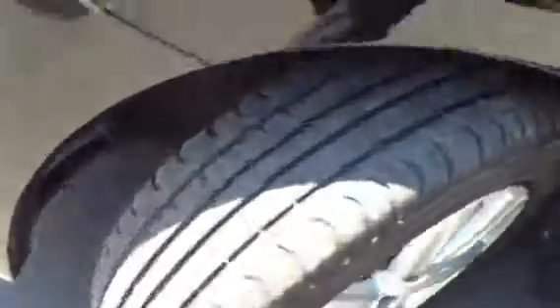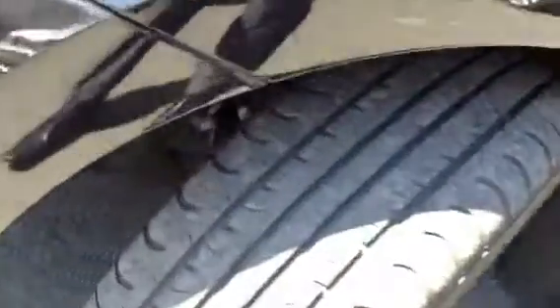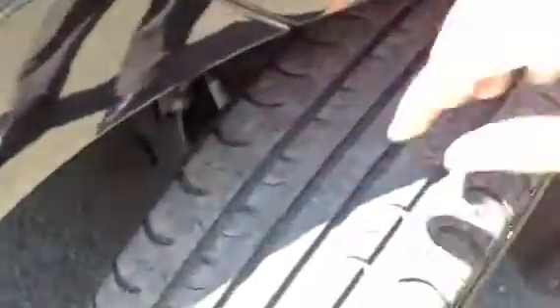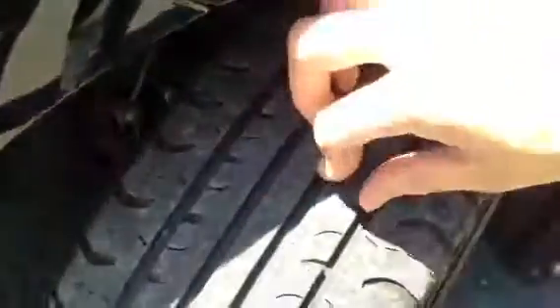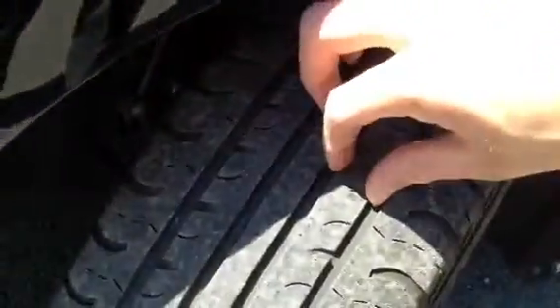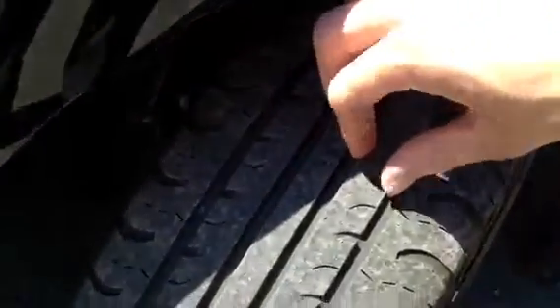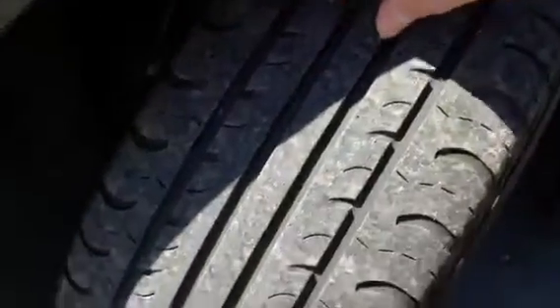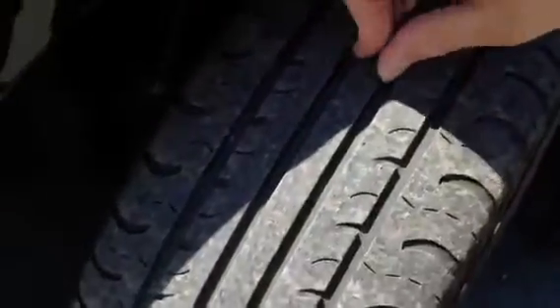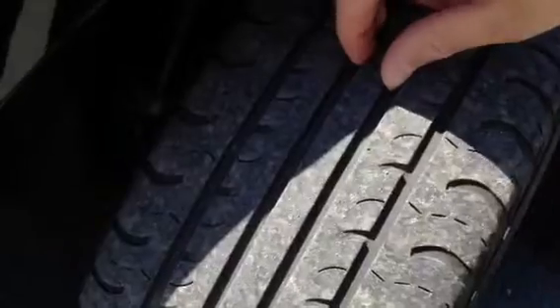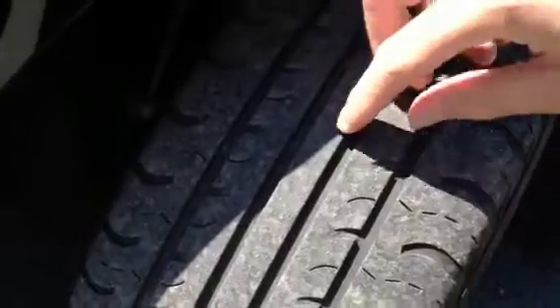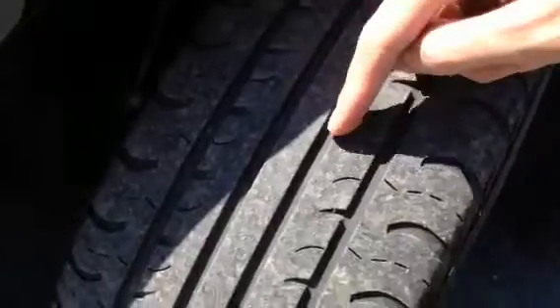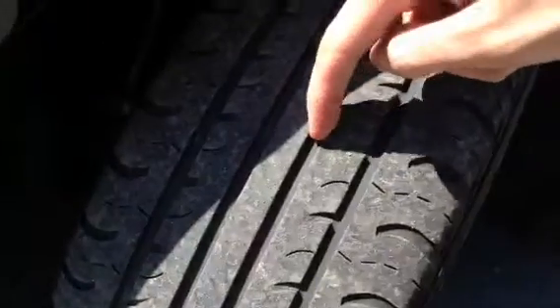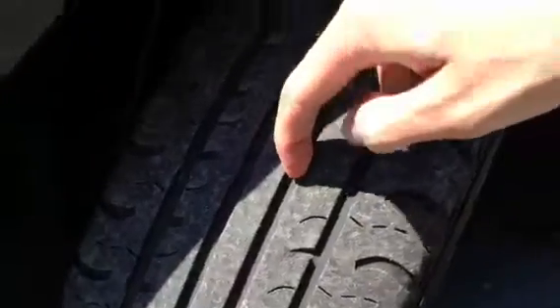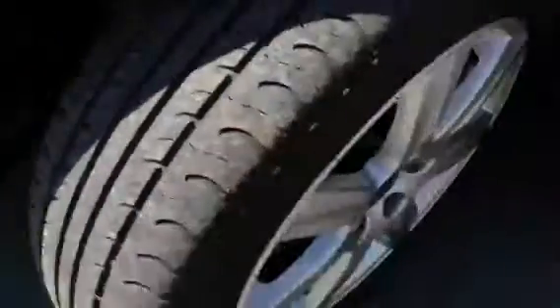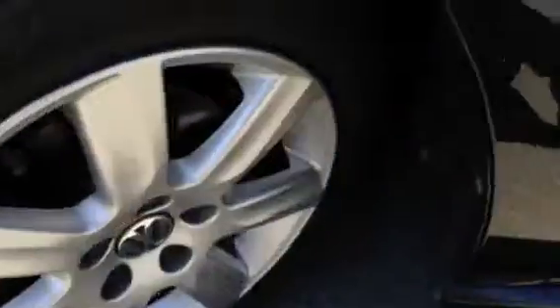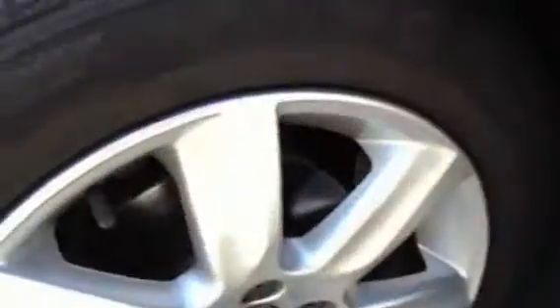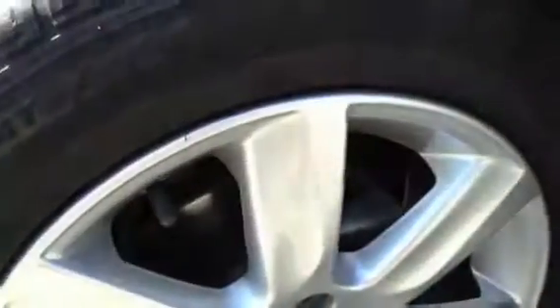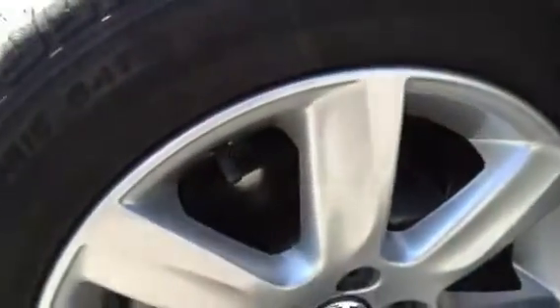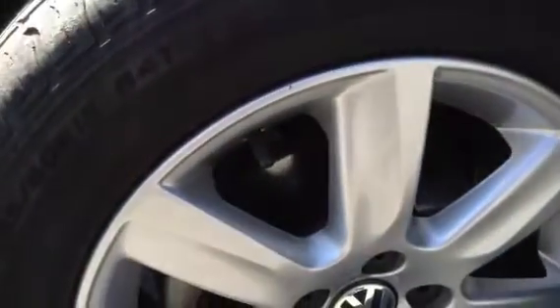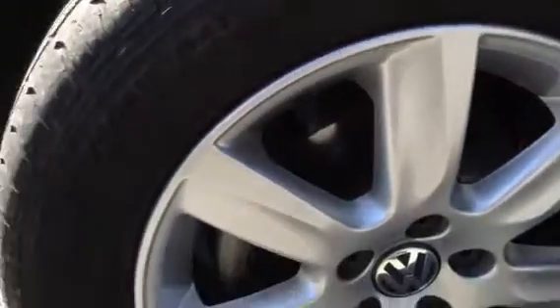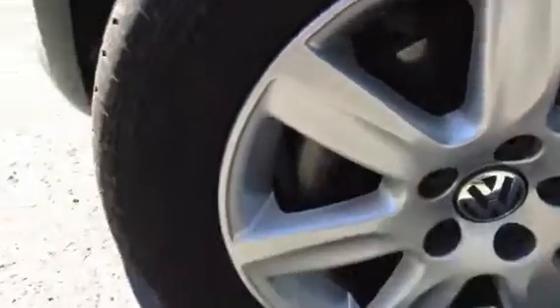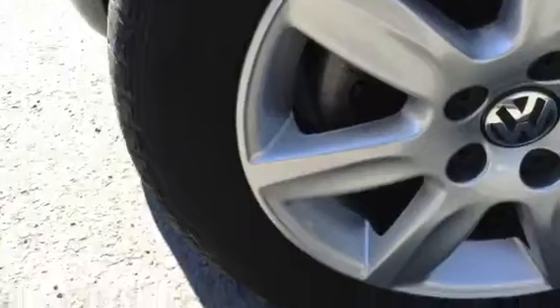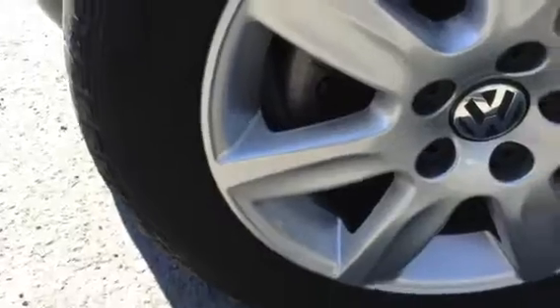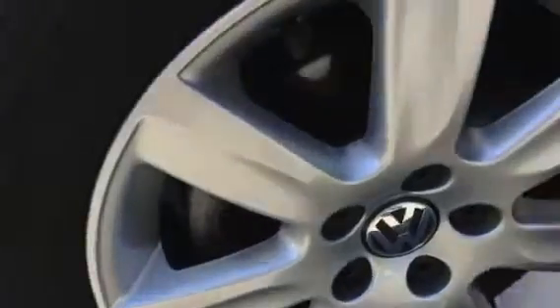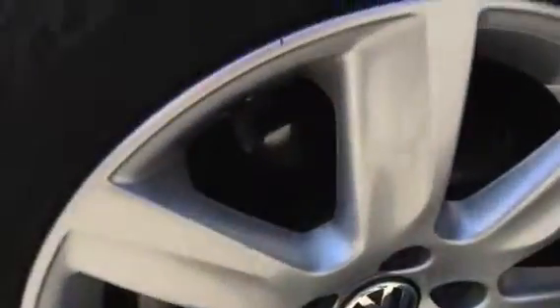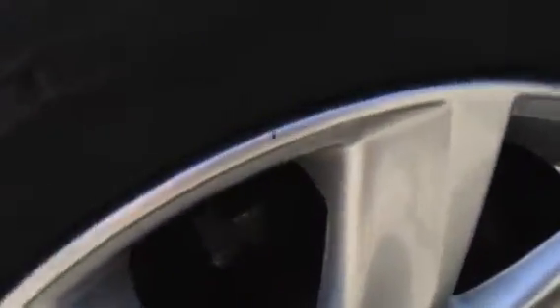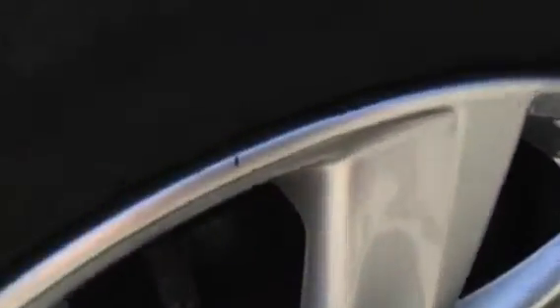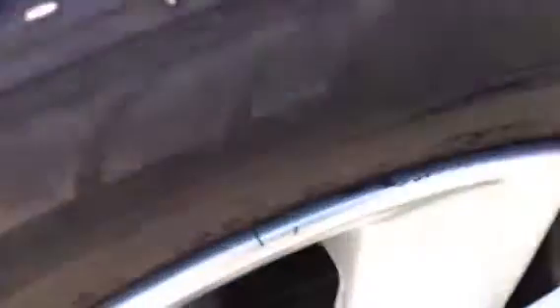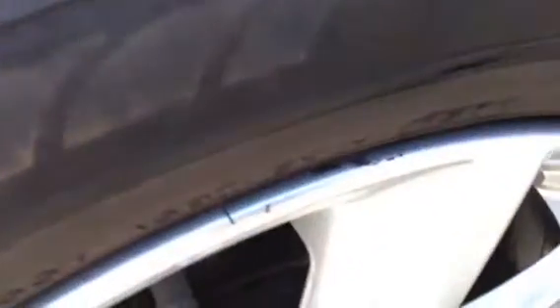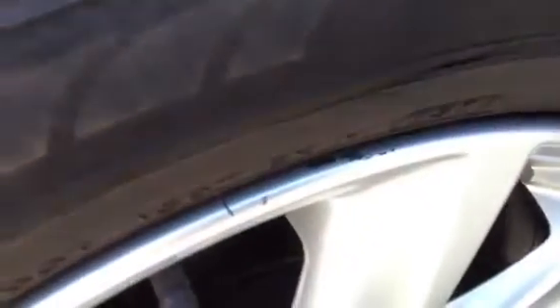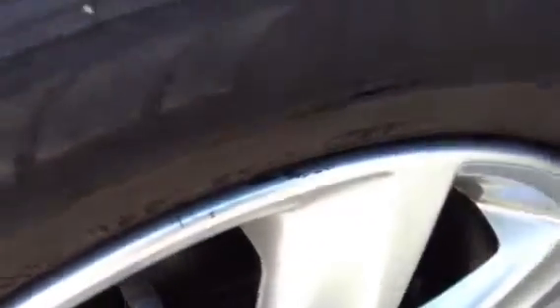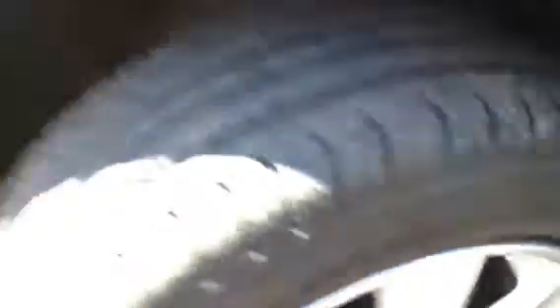Looking at the nearside front, you've got around 4mm of tread as well. Looking at the front alloy, there are a few very minor light scratches to the alloy, but other than that great condition again.